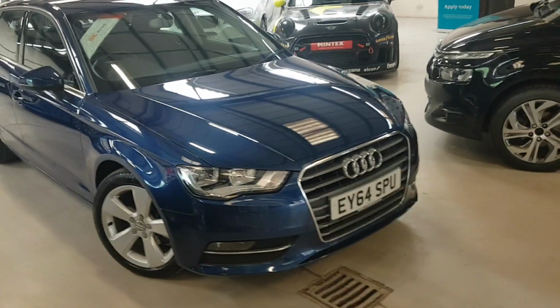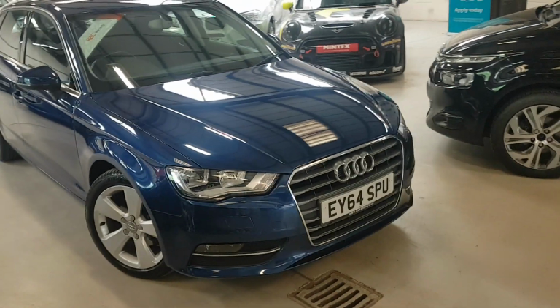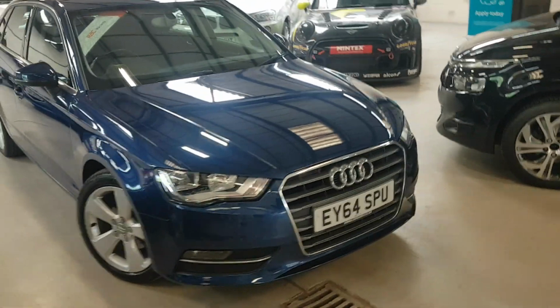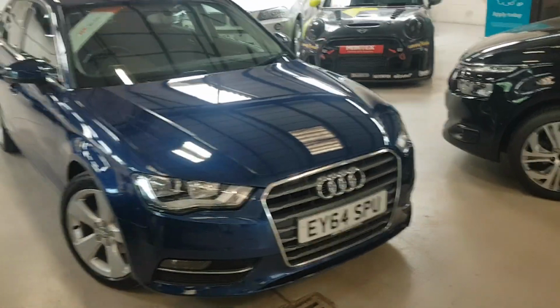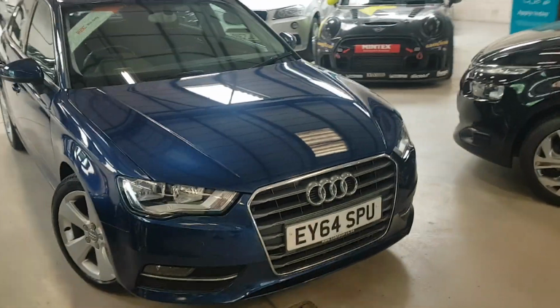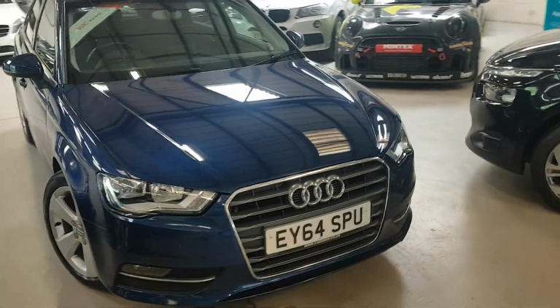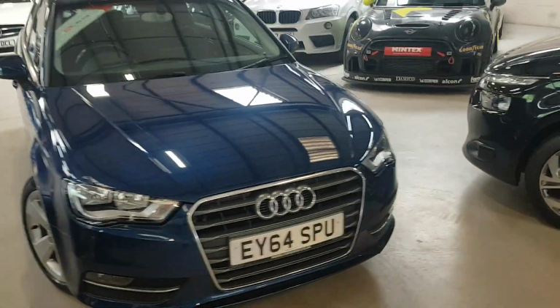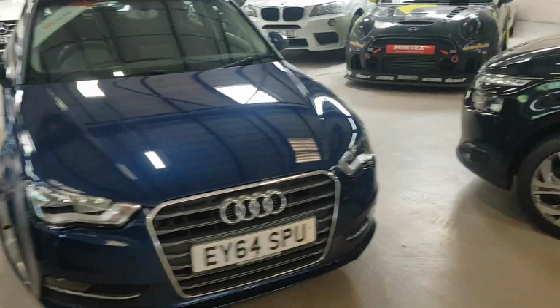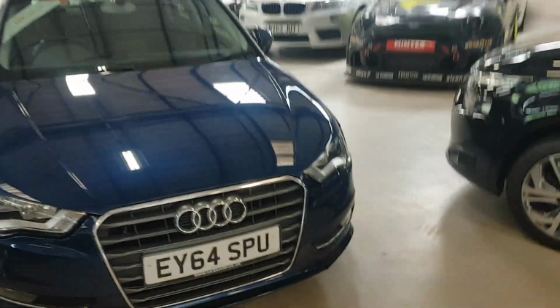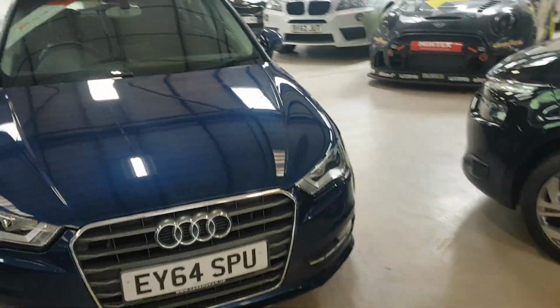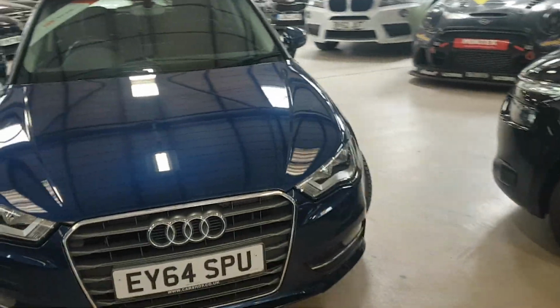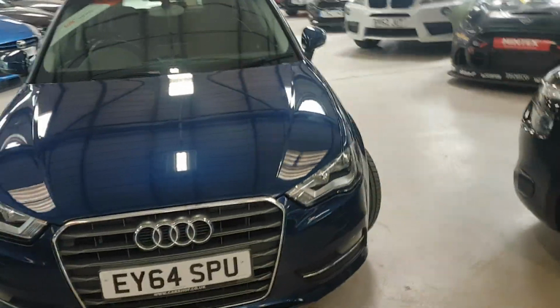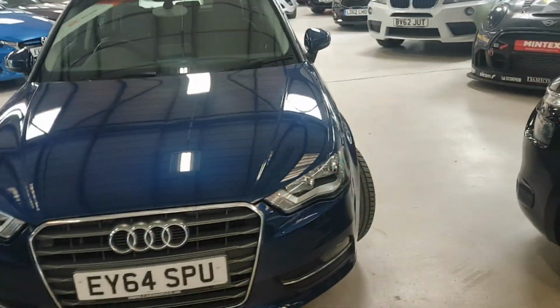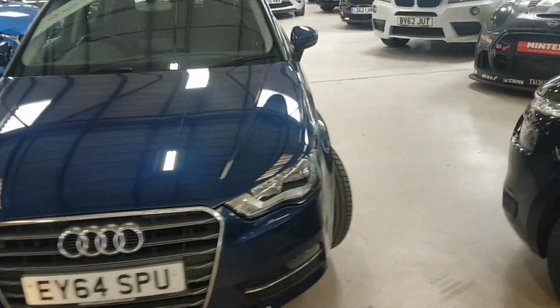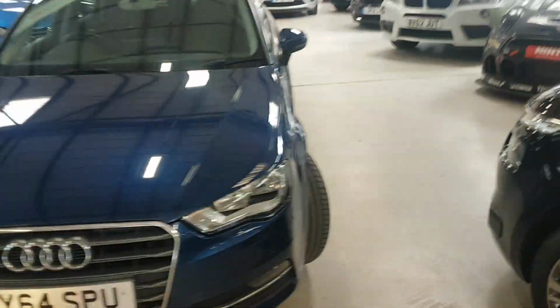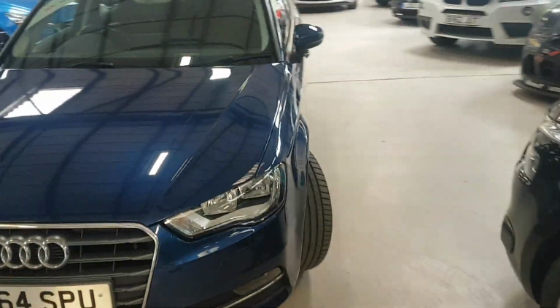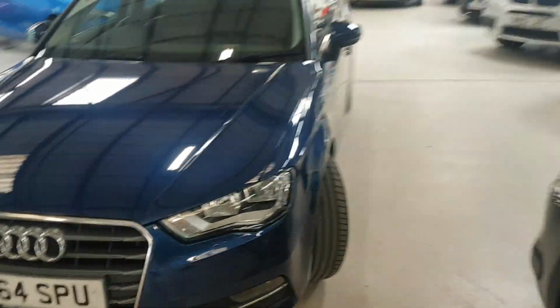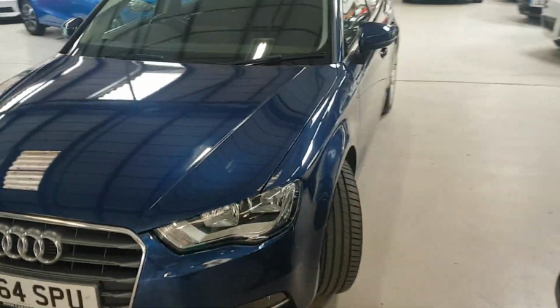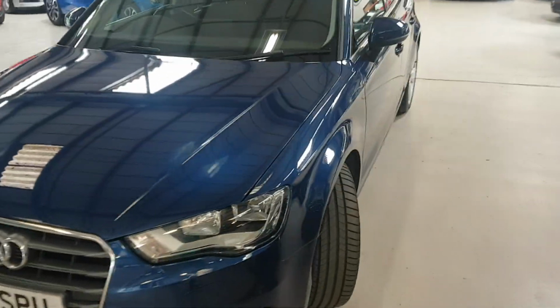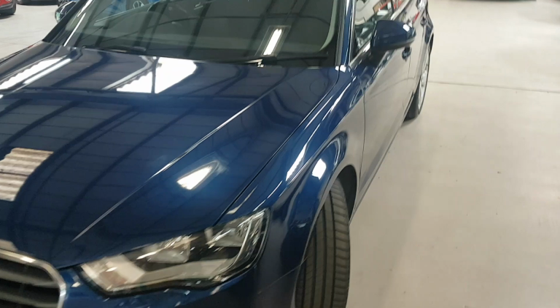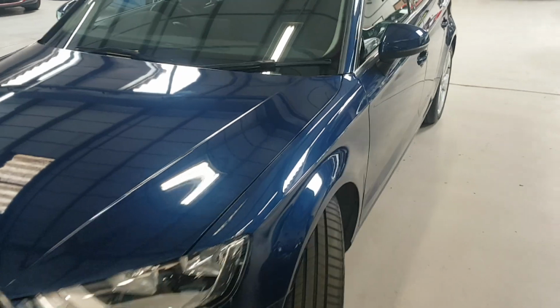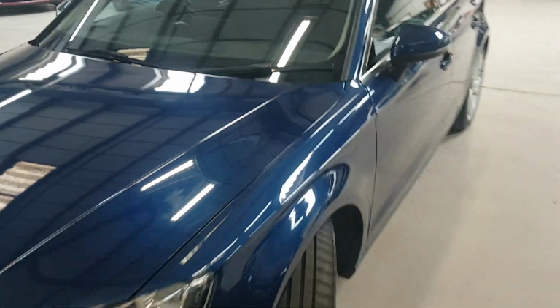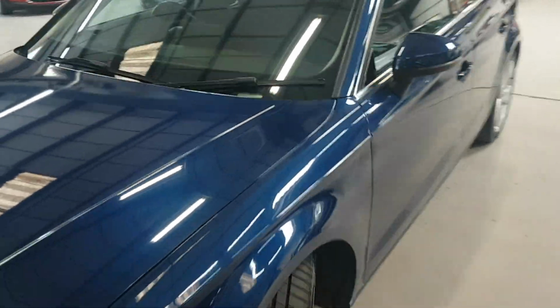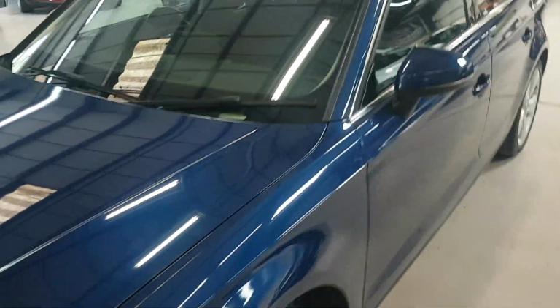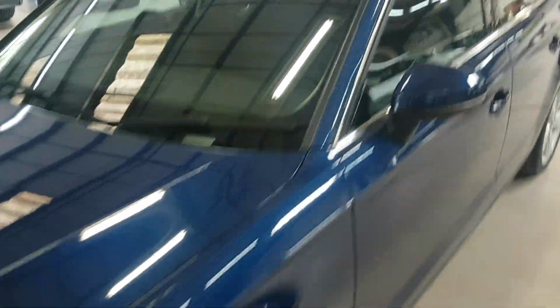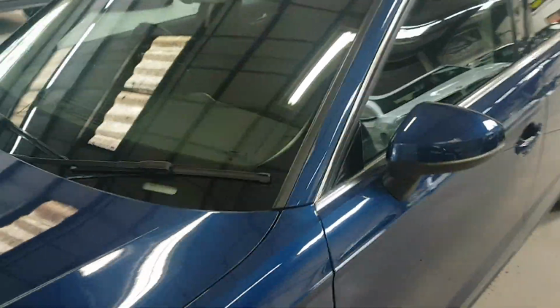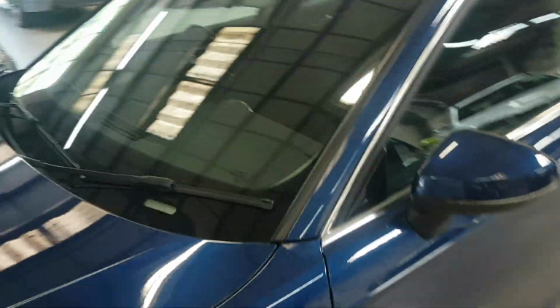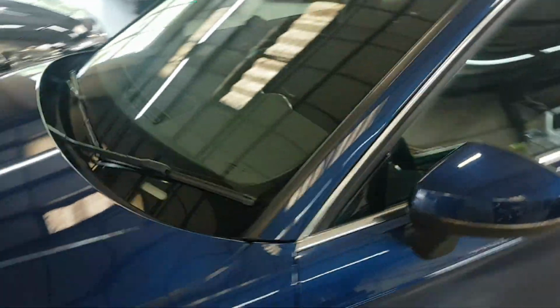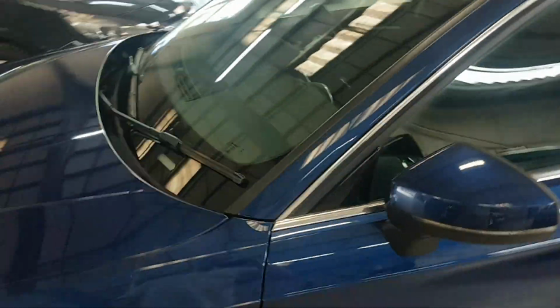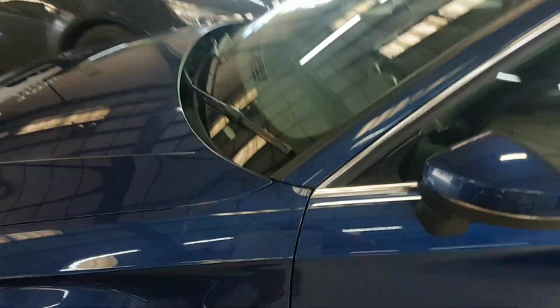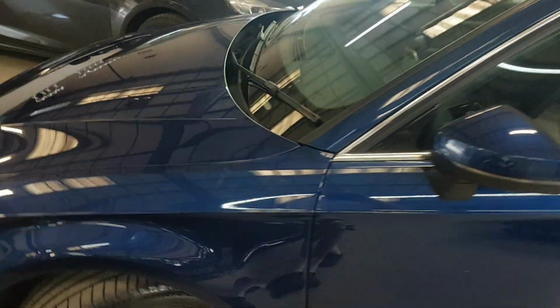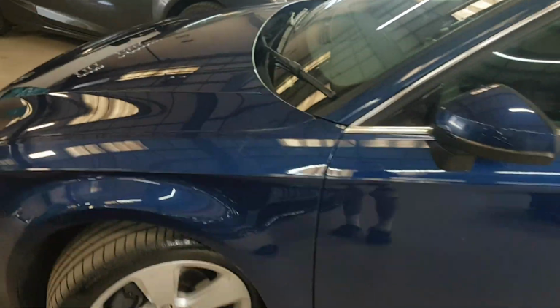So let's show you around it, and hopefully the camera will do it justice because this has had a very, very nice life. The car is lovely.